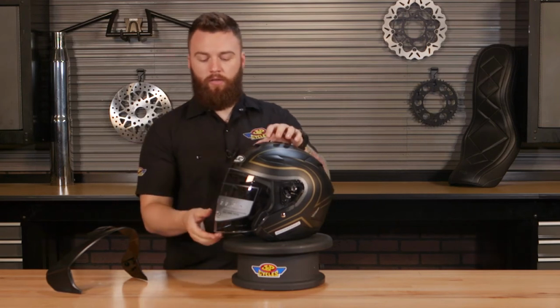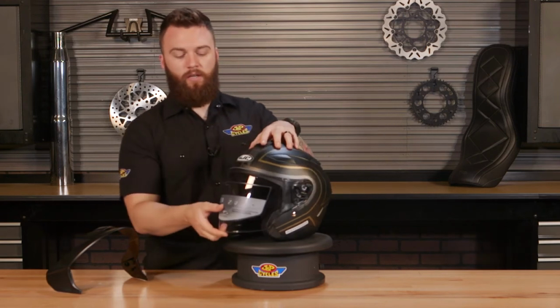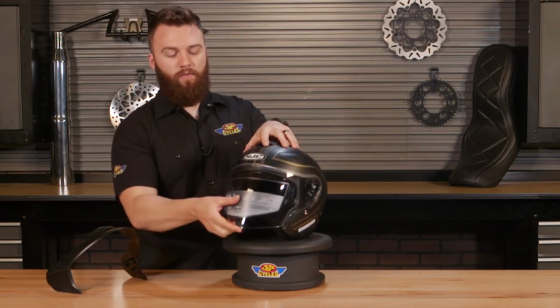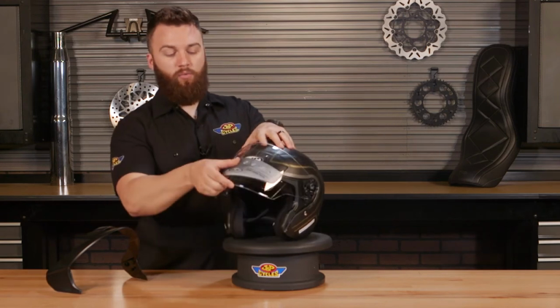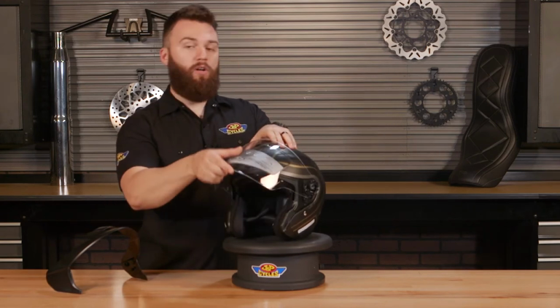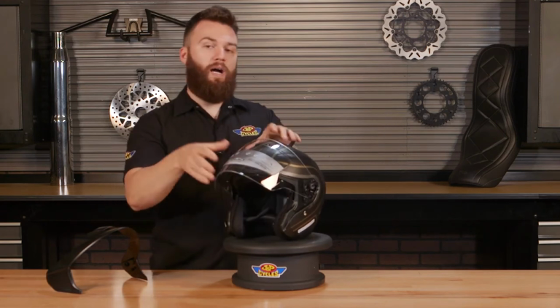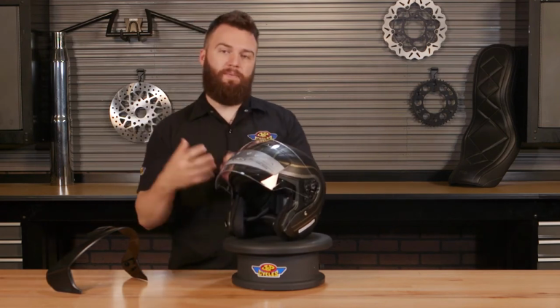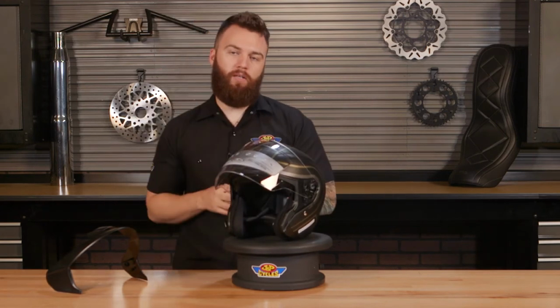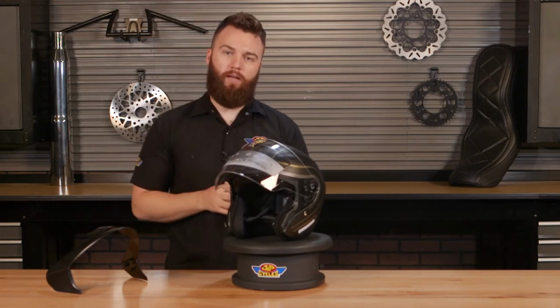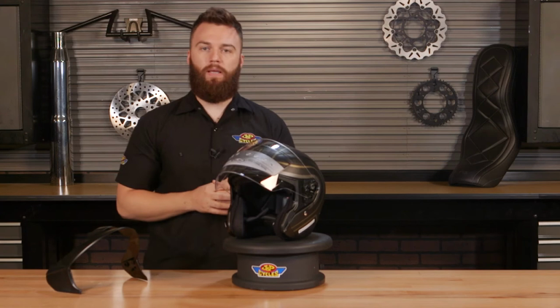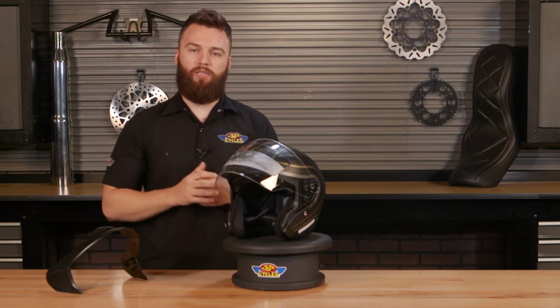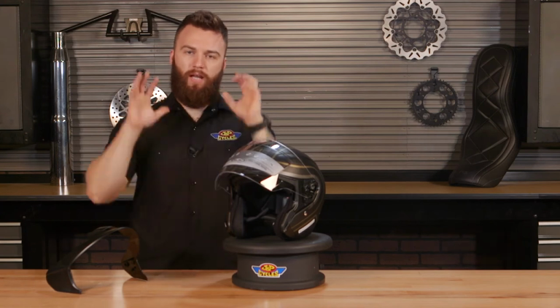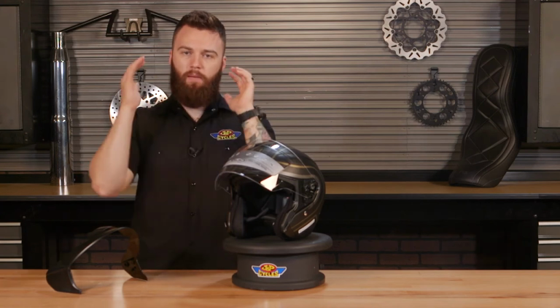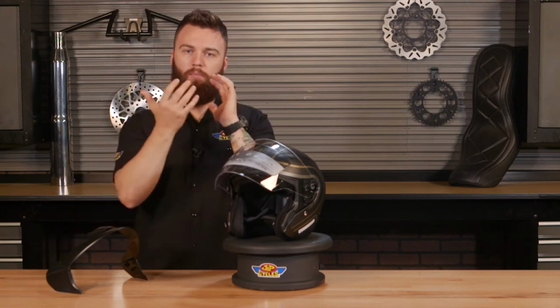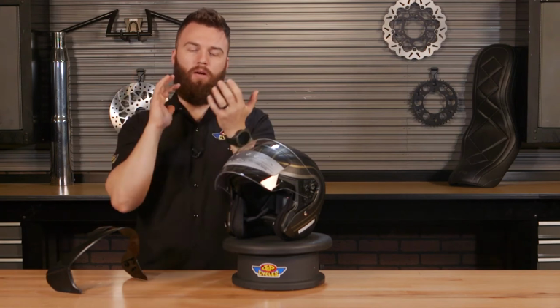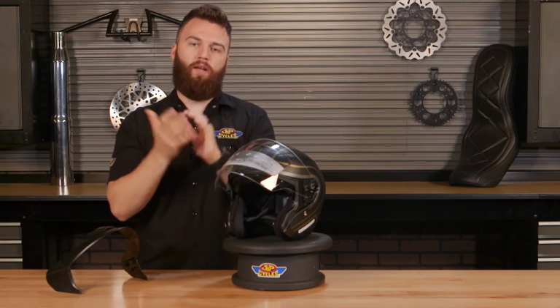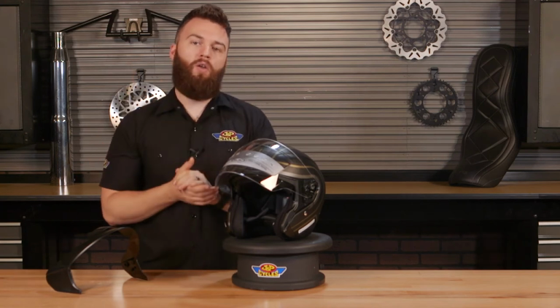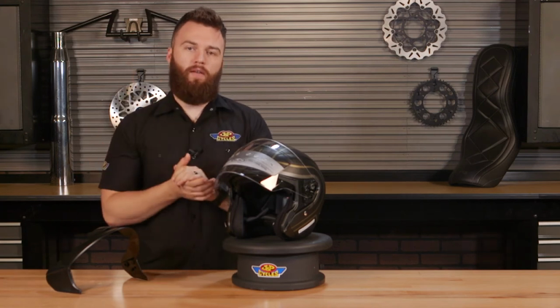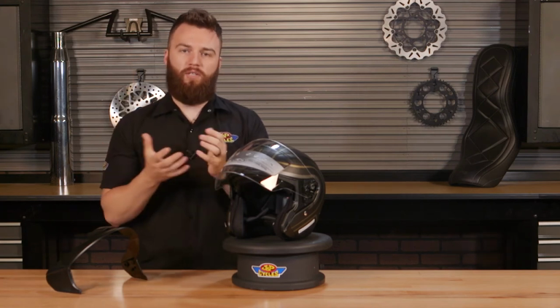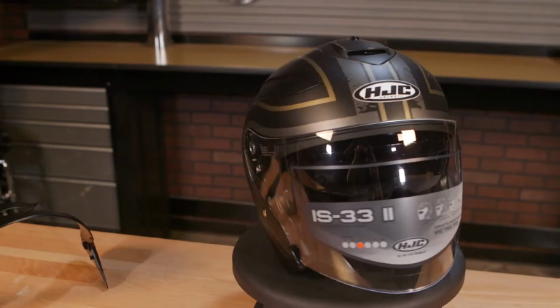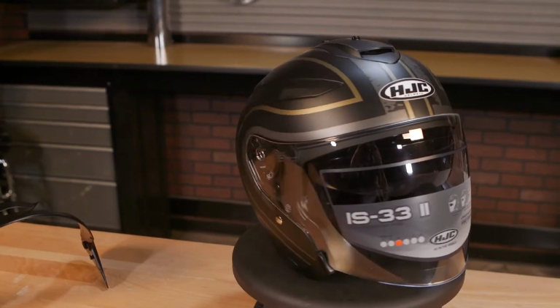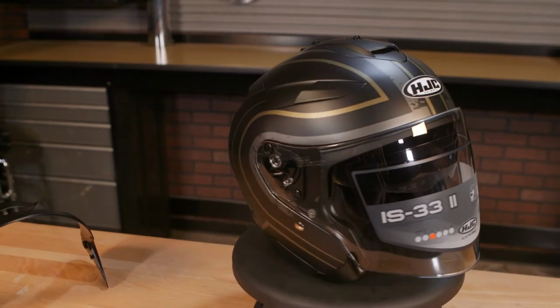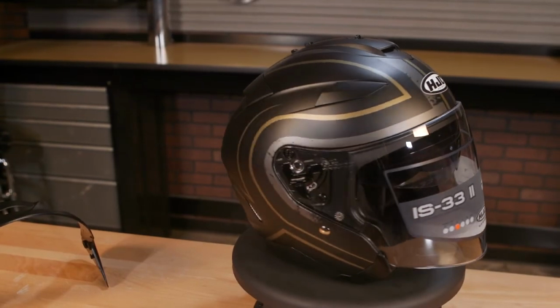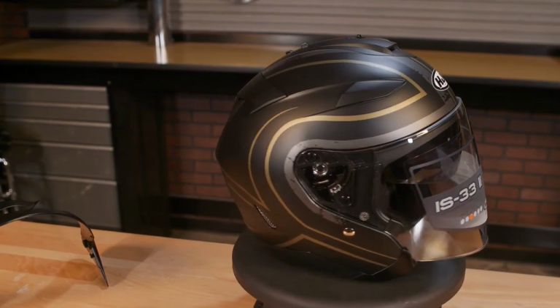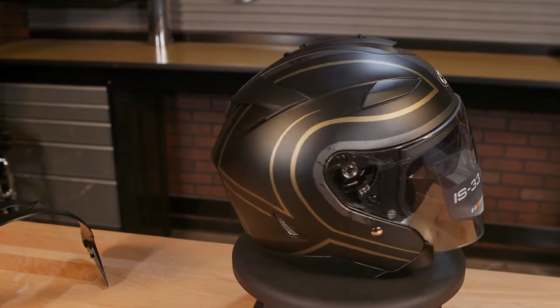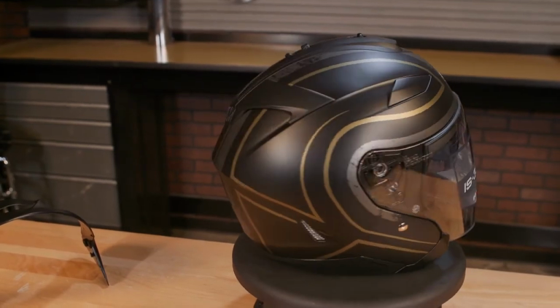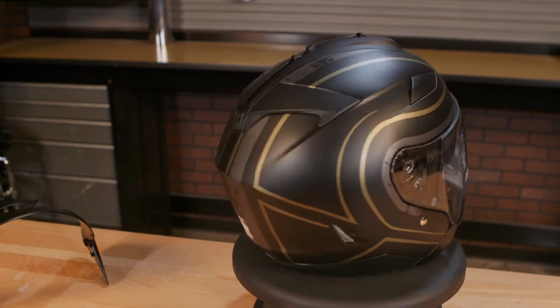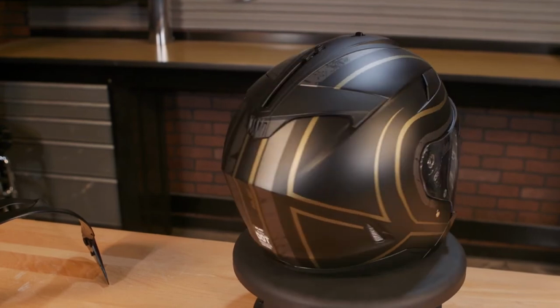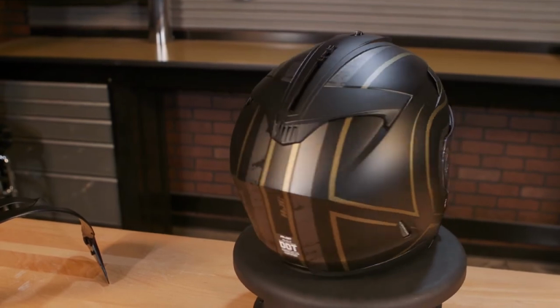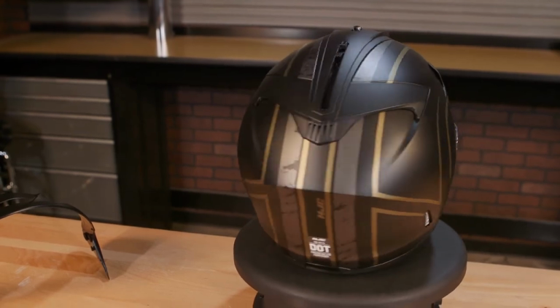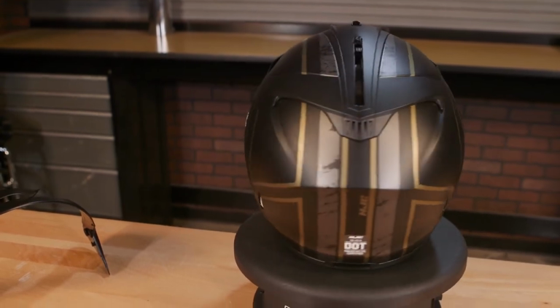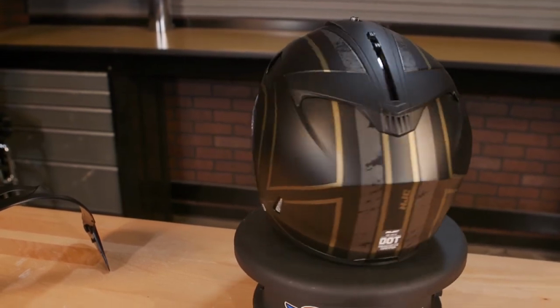You'll see on this visor, which is also optically correct. So what that means is you're not going to get that bubble effect or that fisheye lens when you're looking through this. It's going to look just normal when you're looking through this visor.